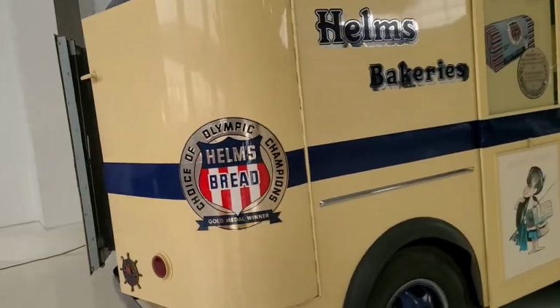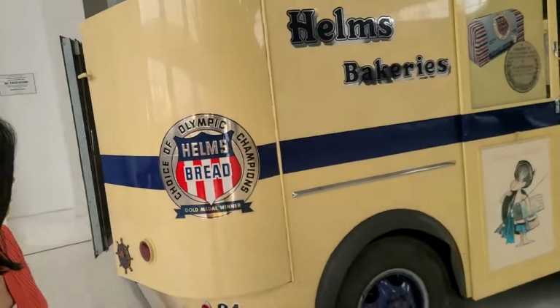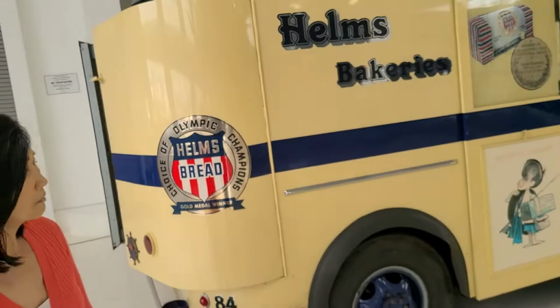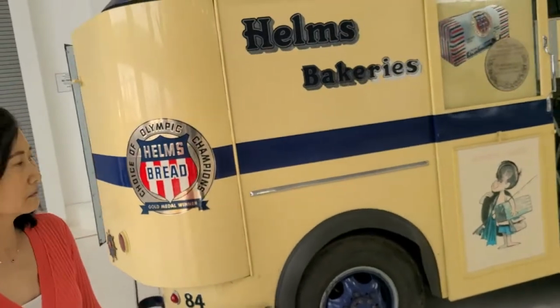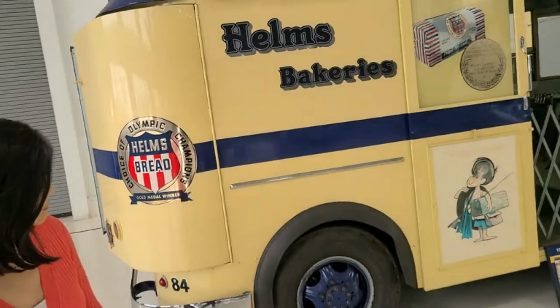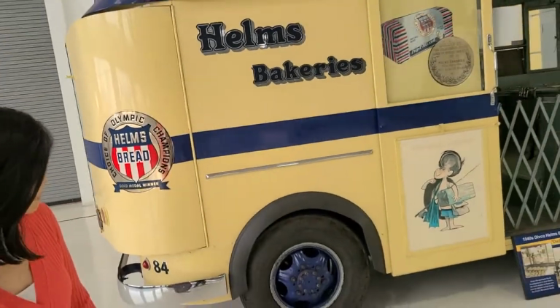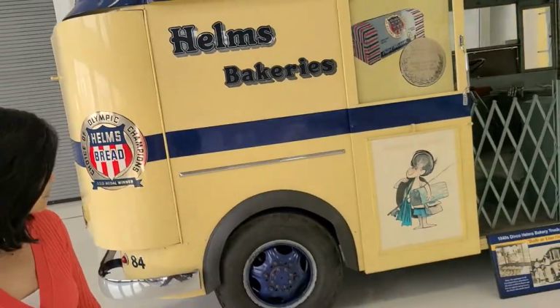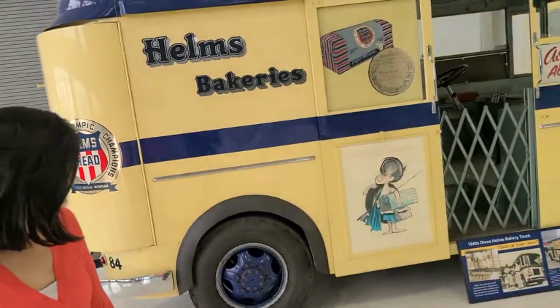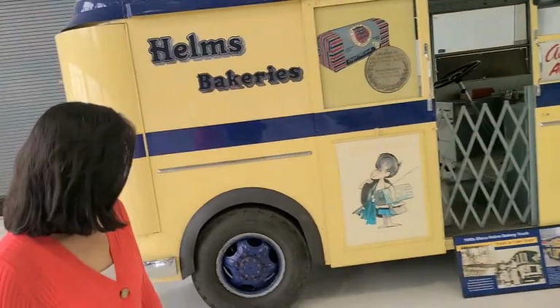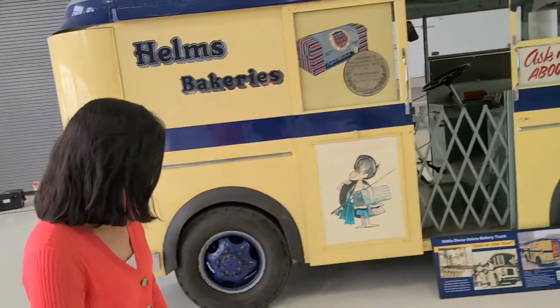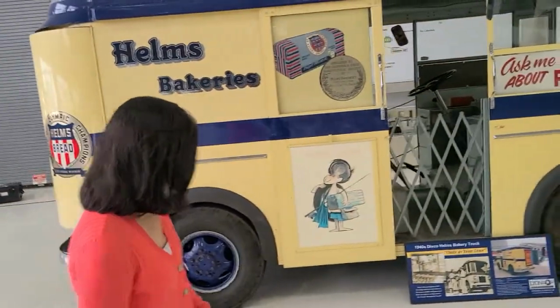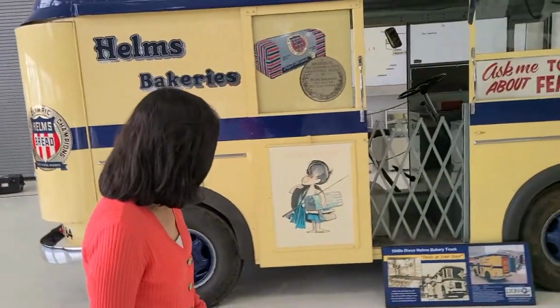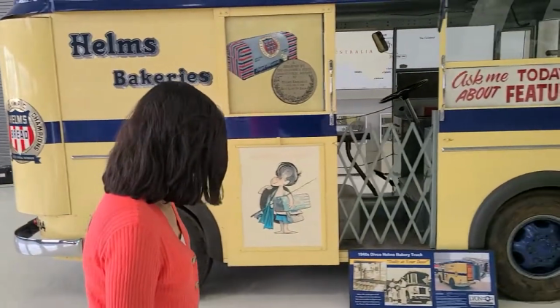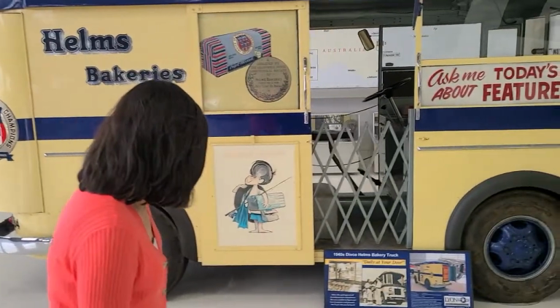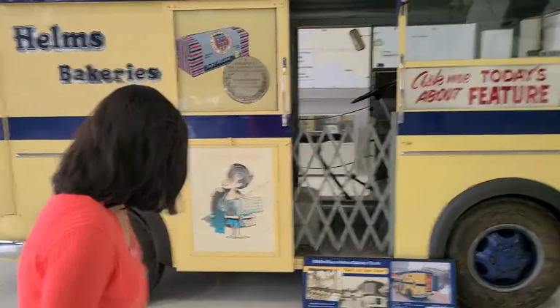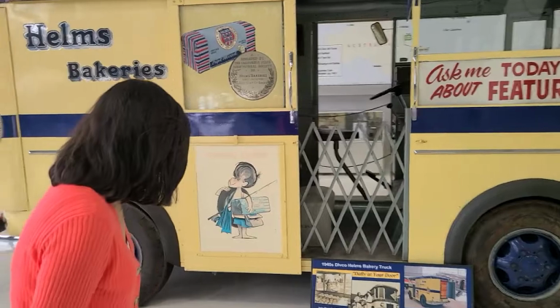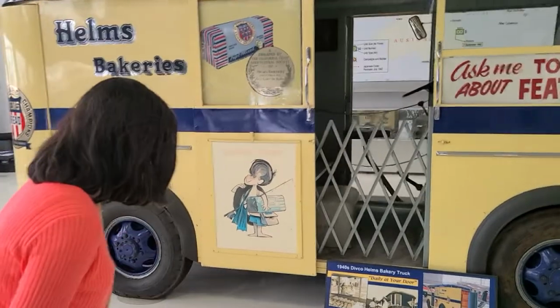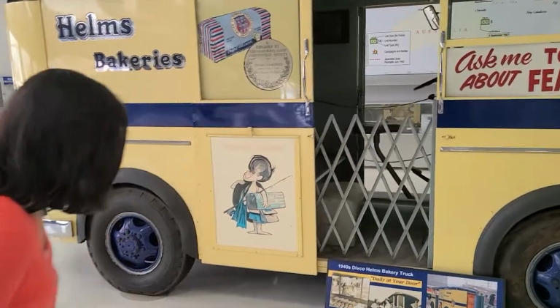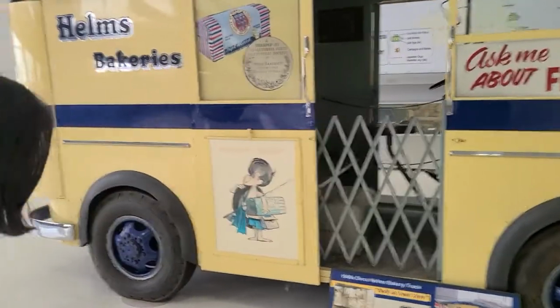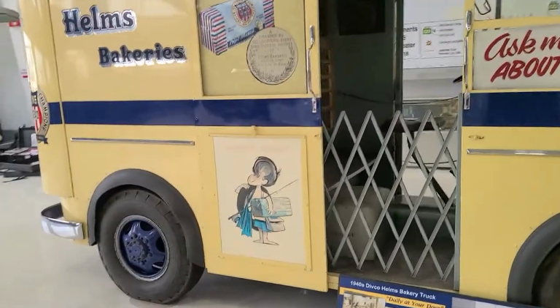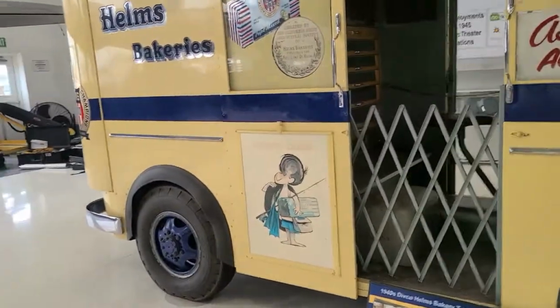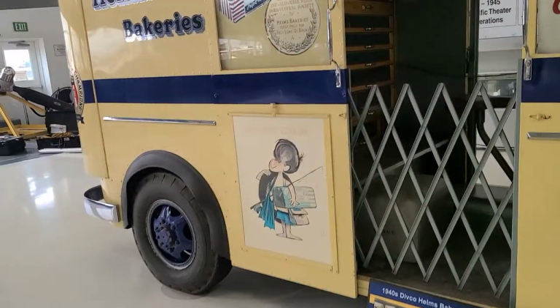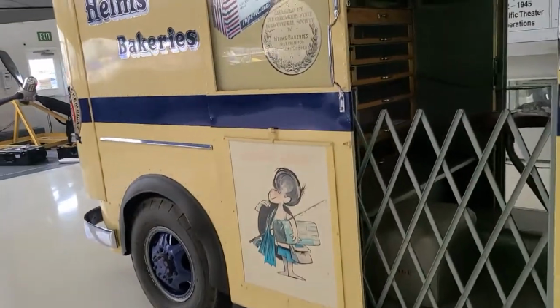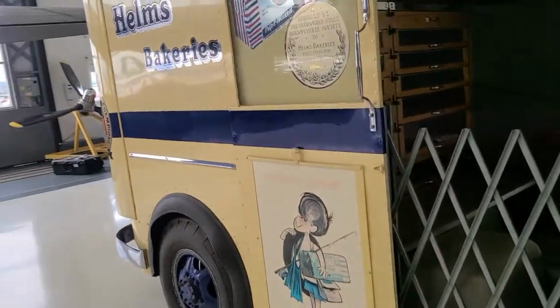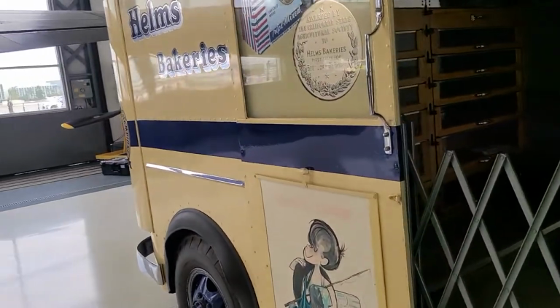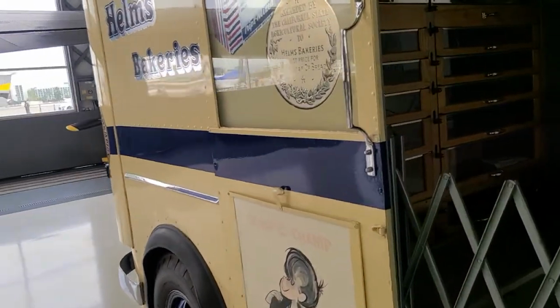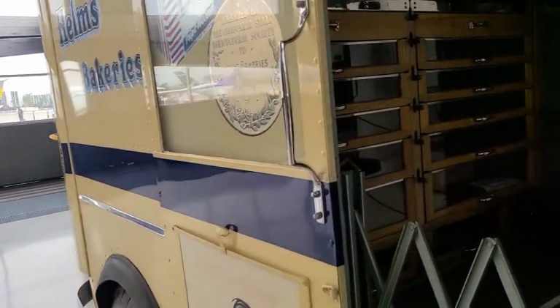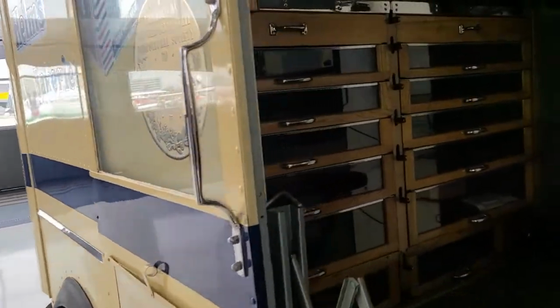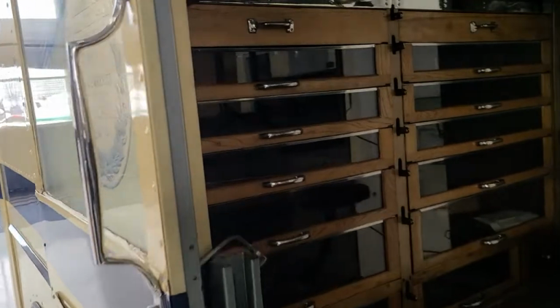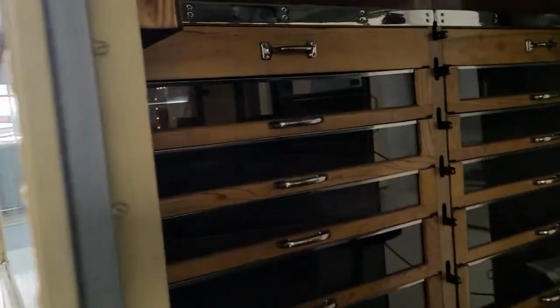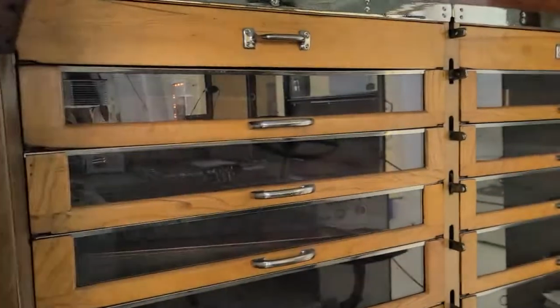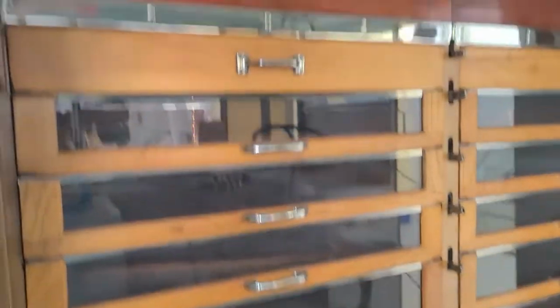It's a really cool little truck. When you look inside, they have this whole section where the bread is kept in these drawers.